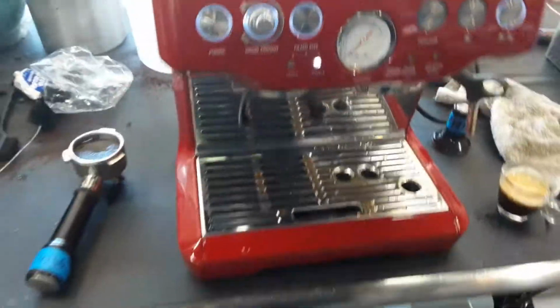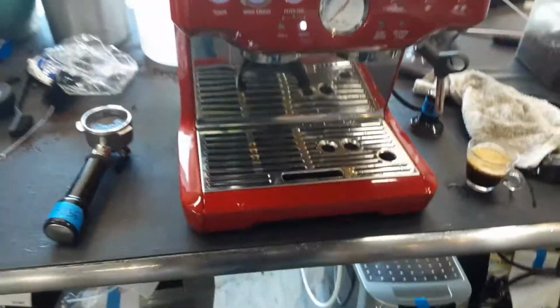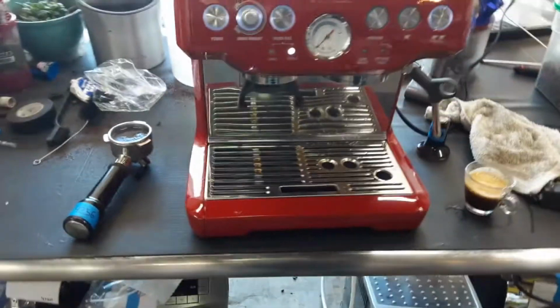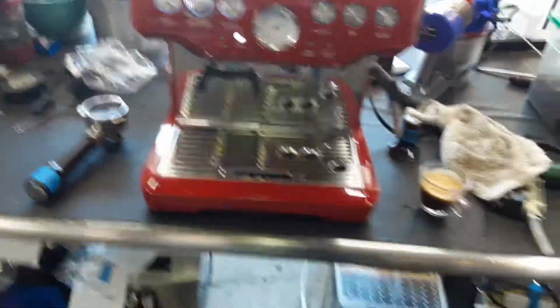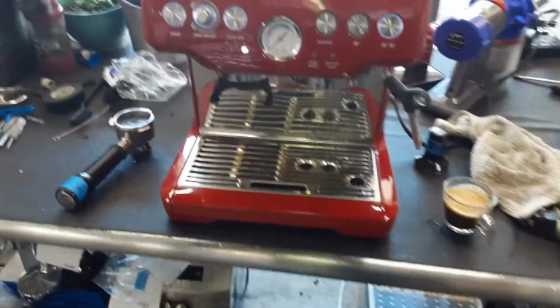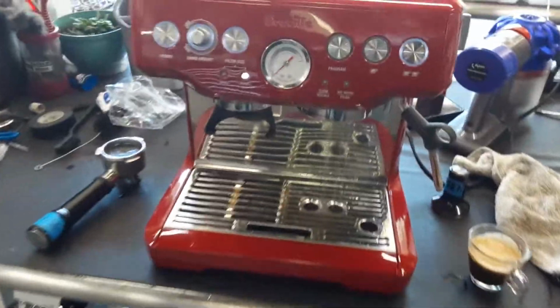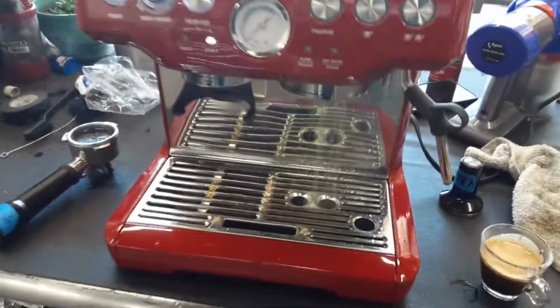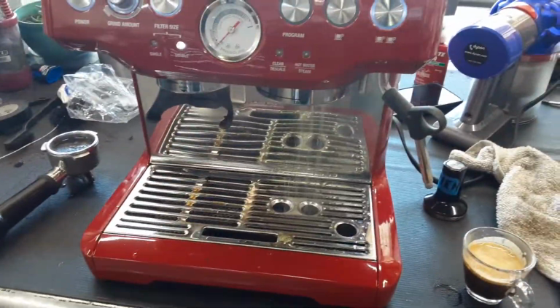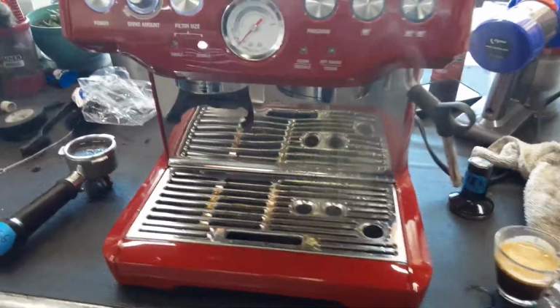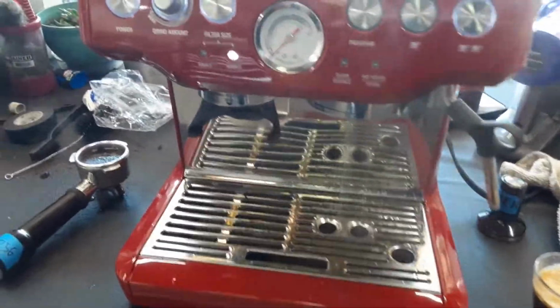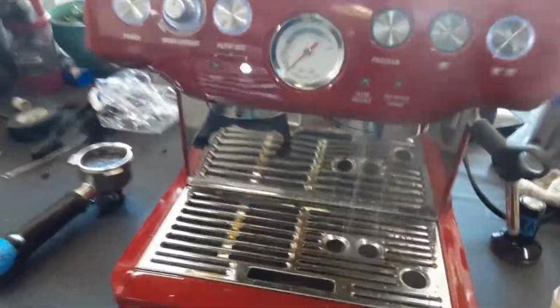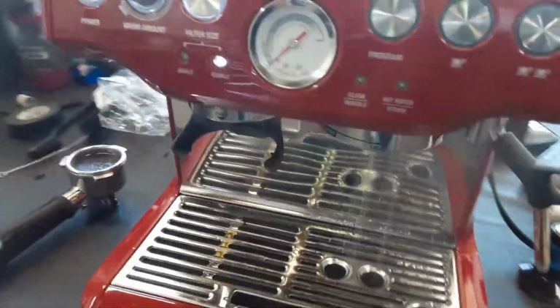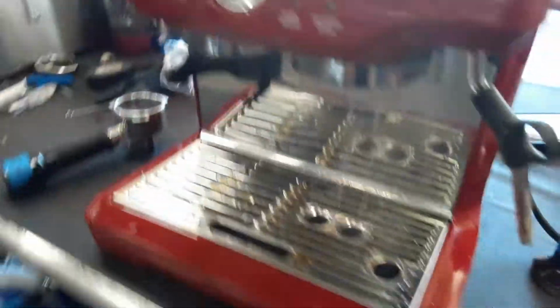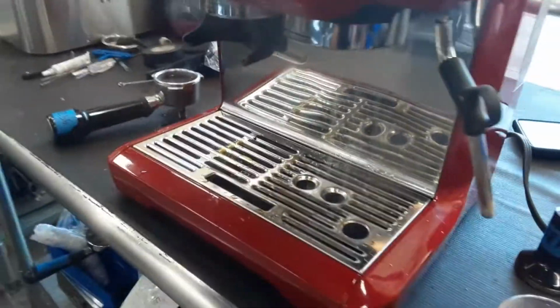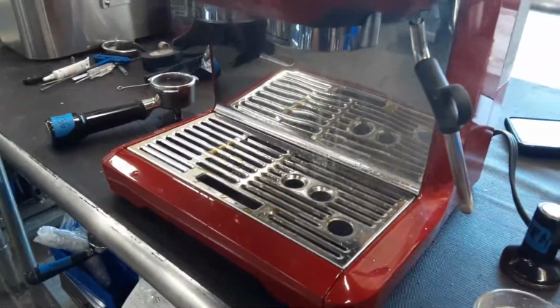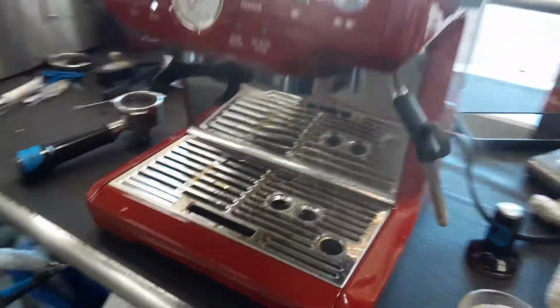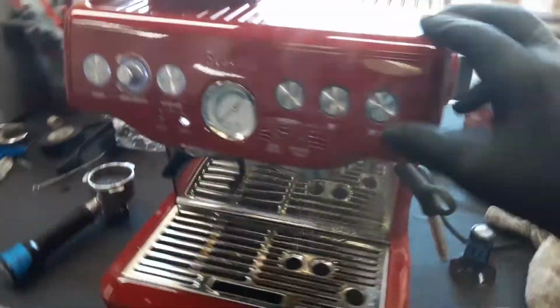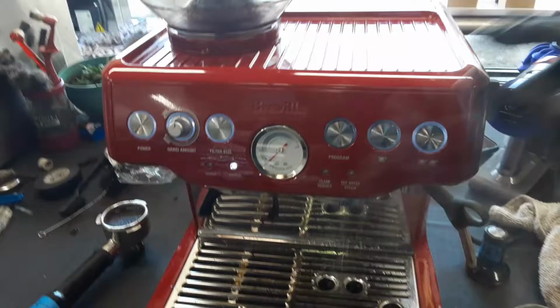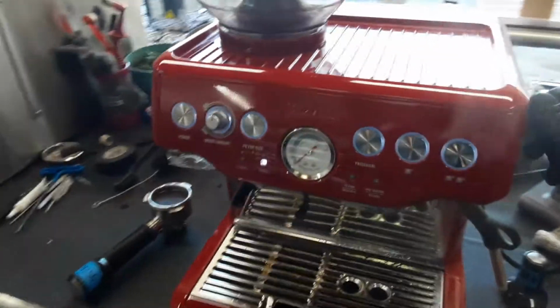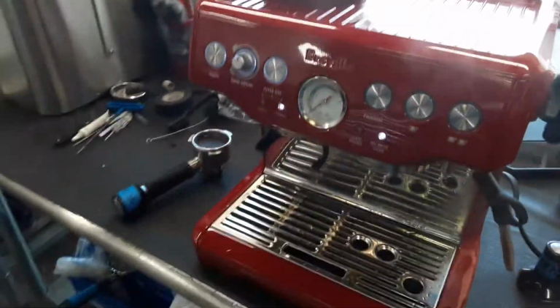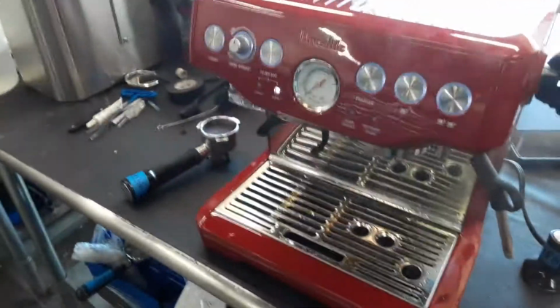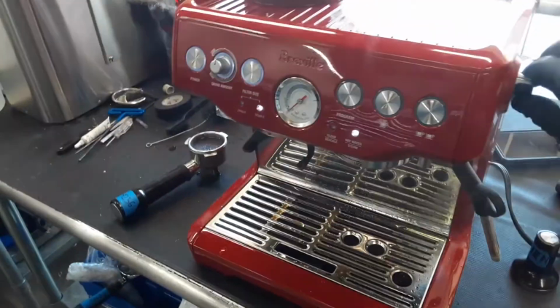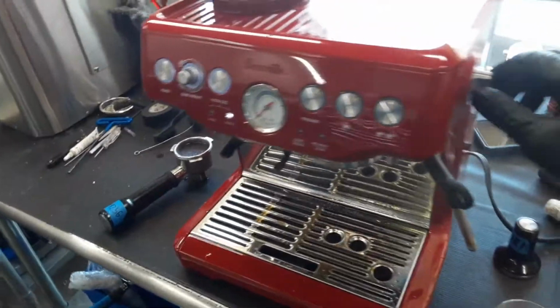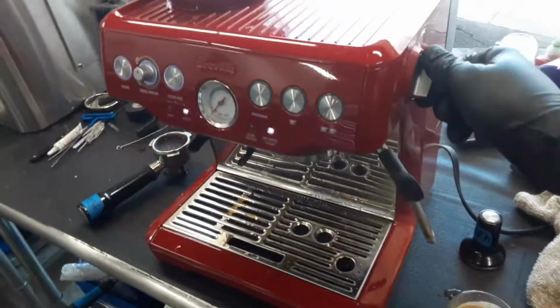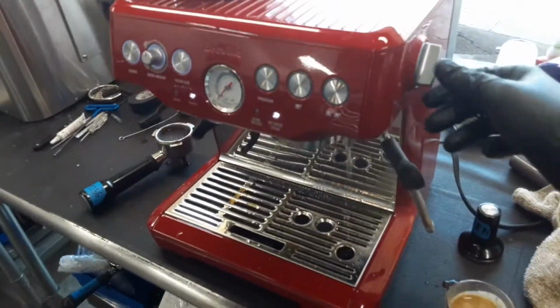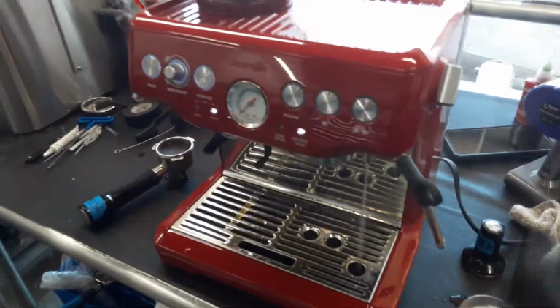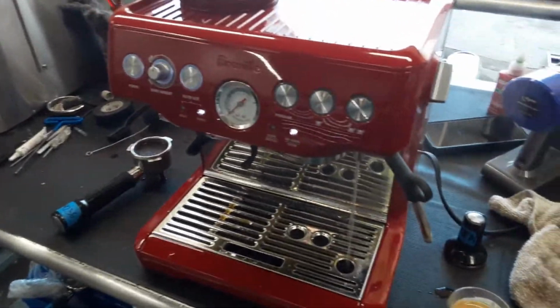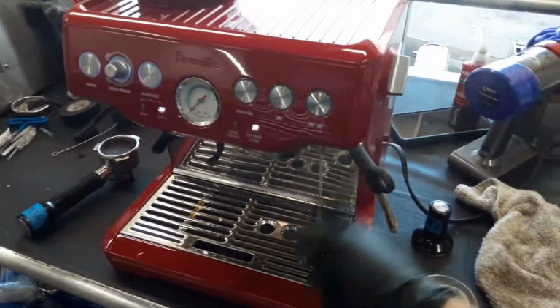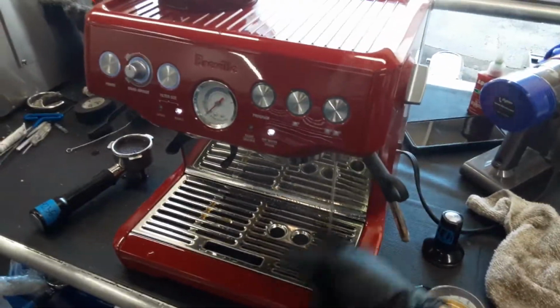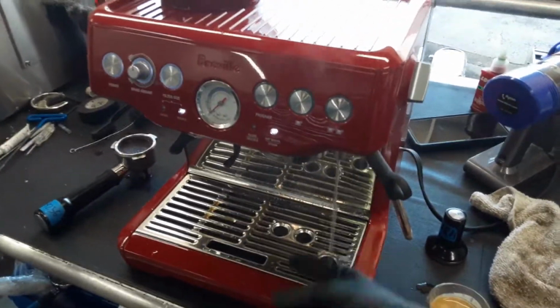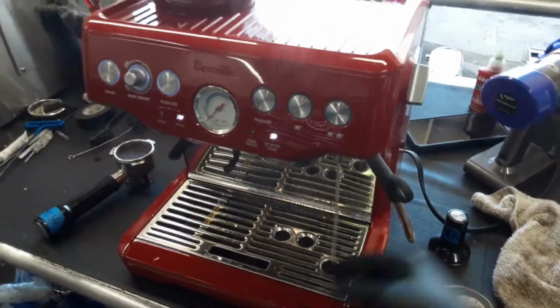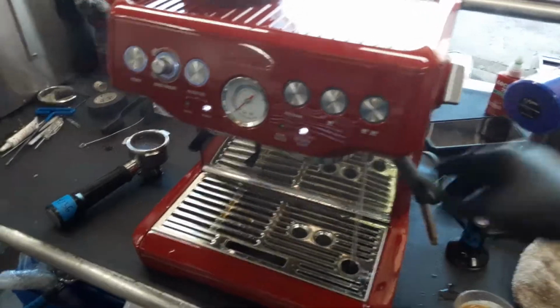And just to show you the flow of water — as you can see, nice flow coming out of the group head, looking really great. Nice flow coming out of the hot water outlet as well.